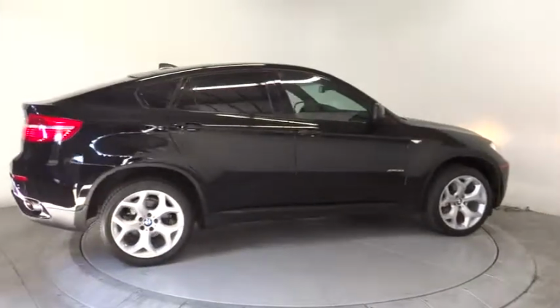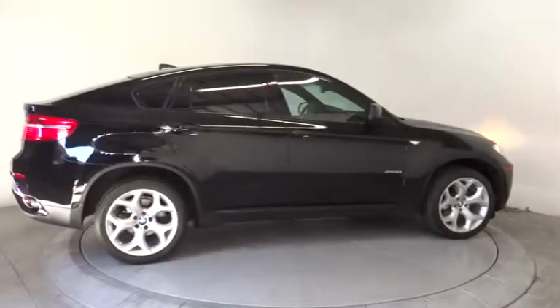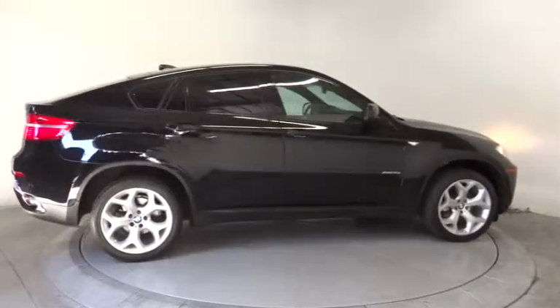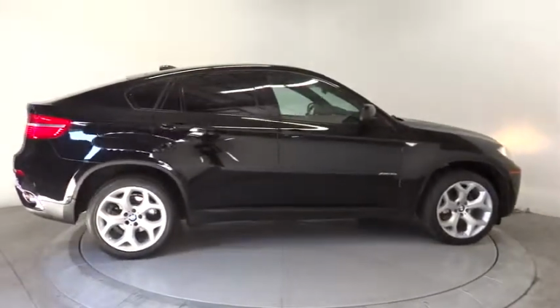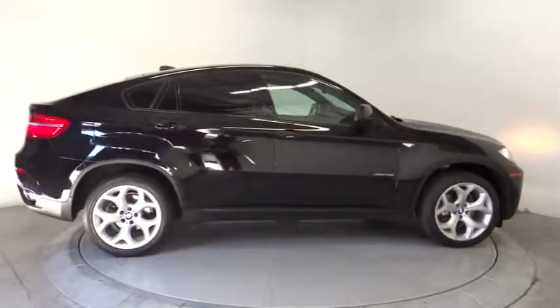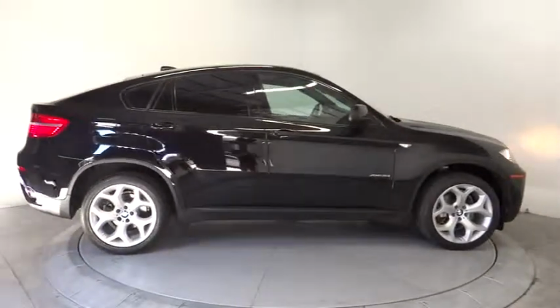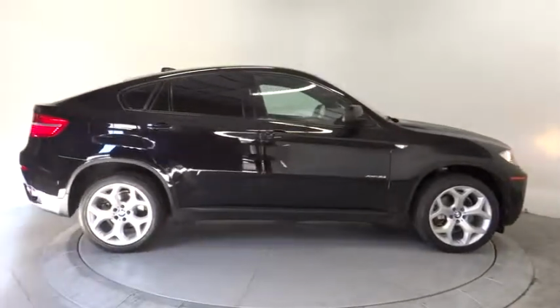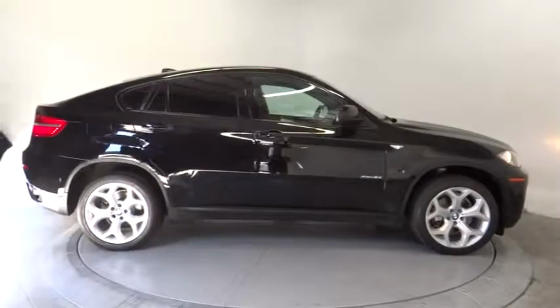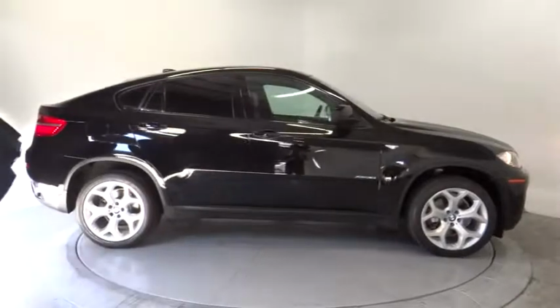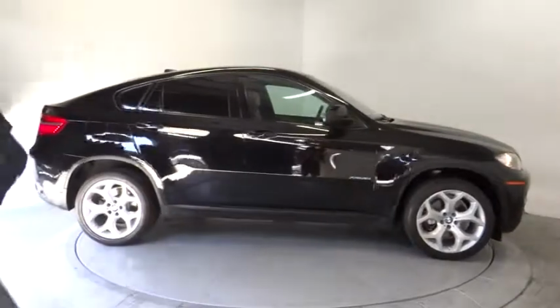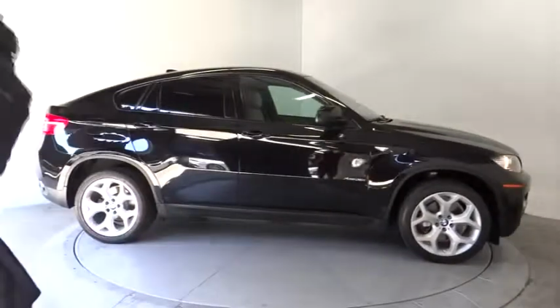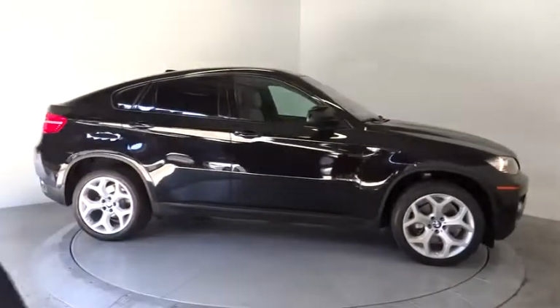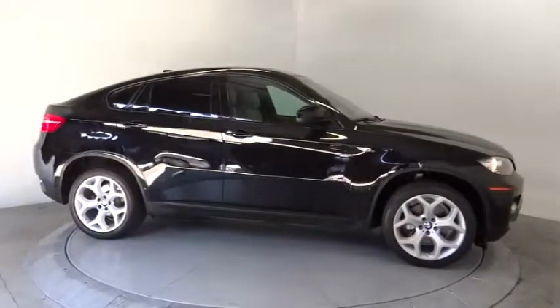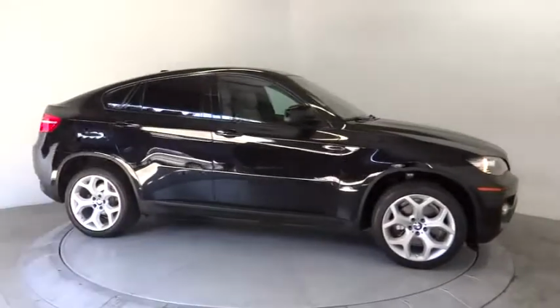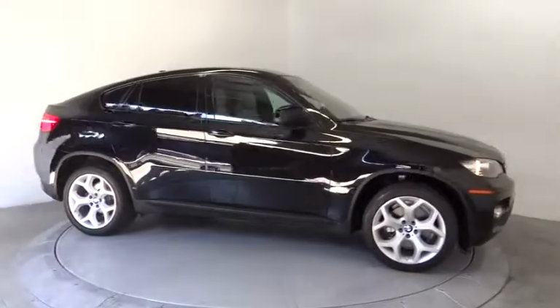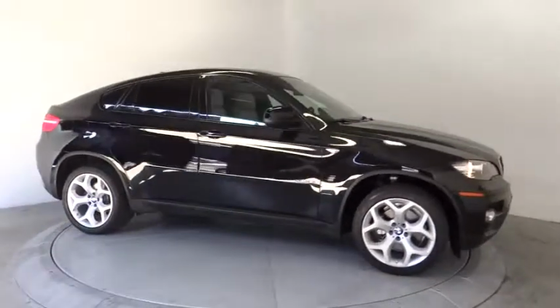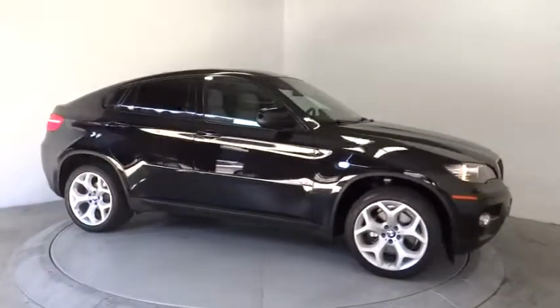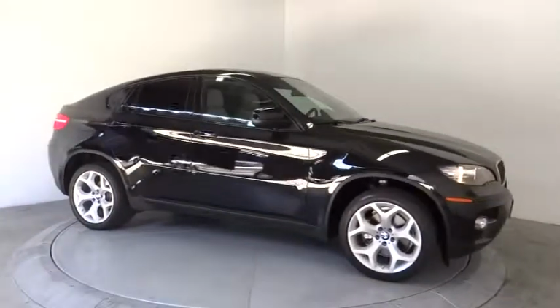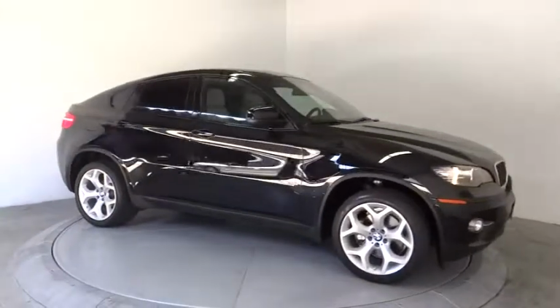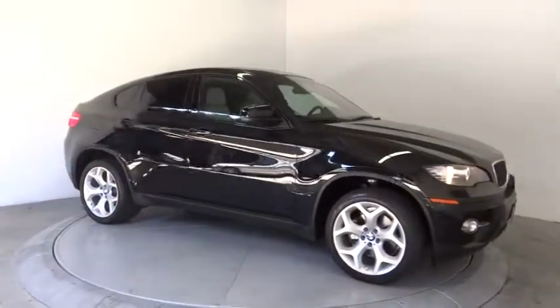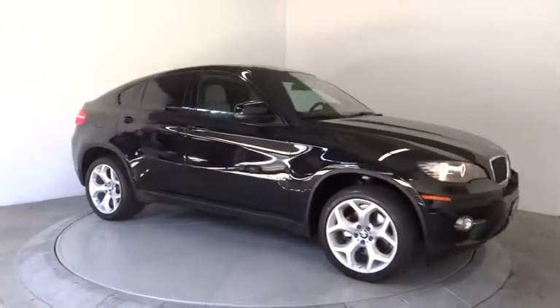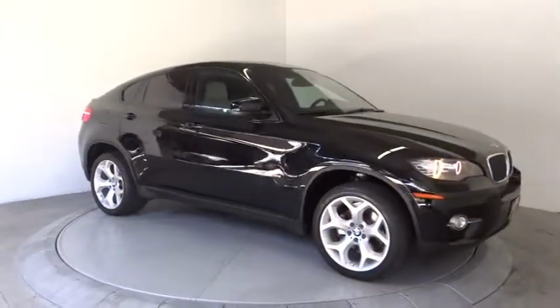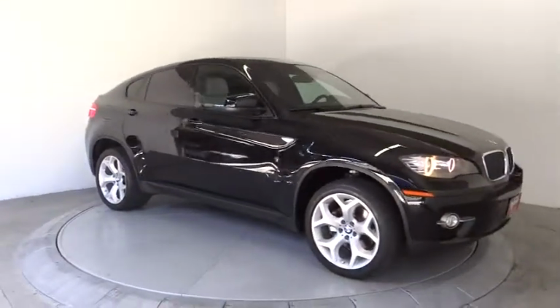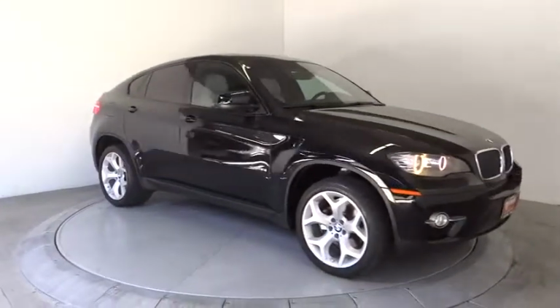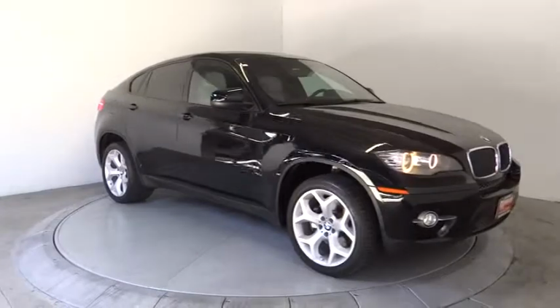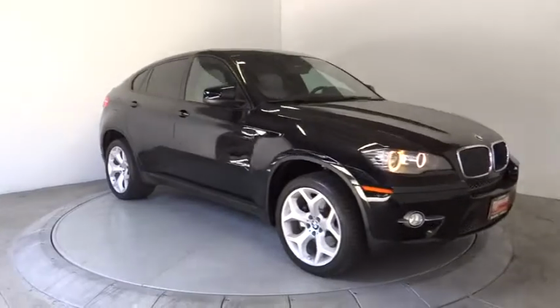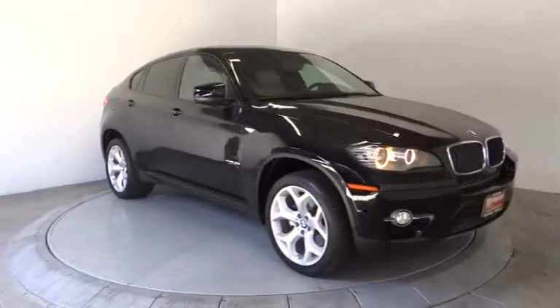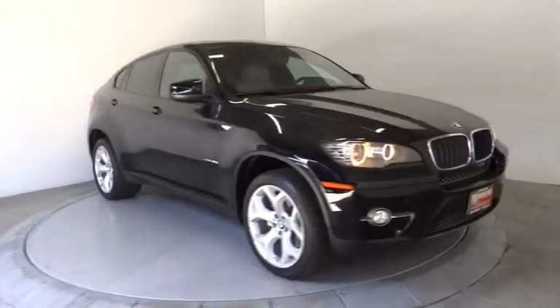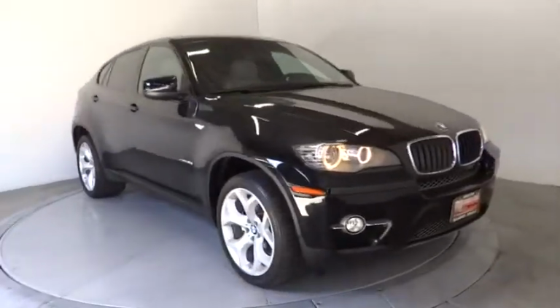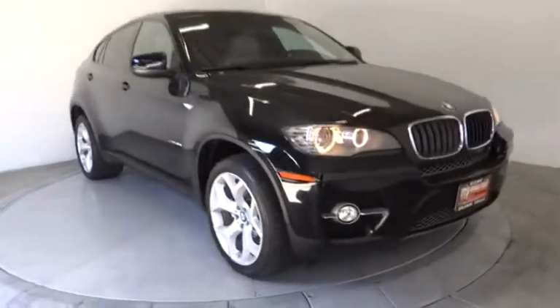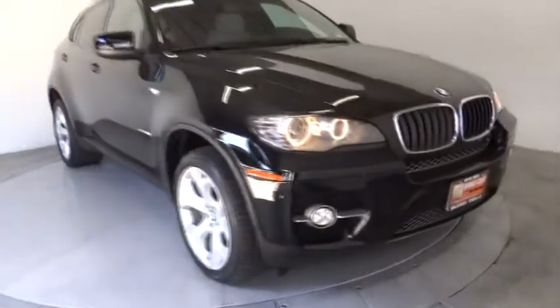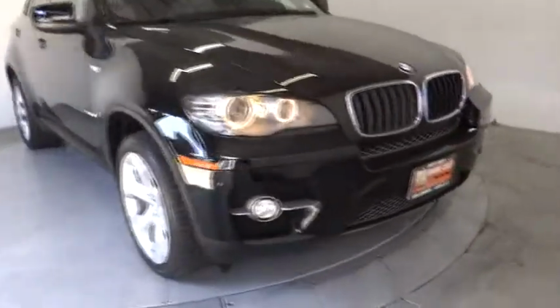Cruise control, rear defrost, AM FM stereo radio, premium sound system, climate control, trip computer, power windows, security system.